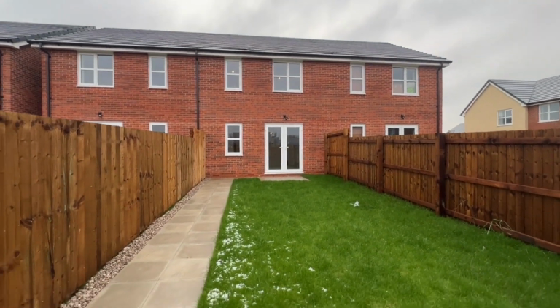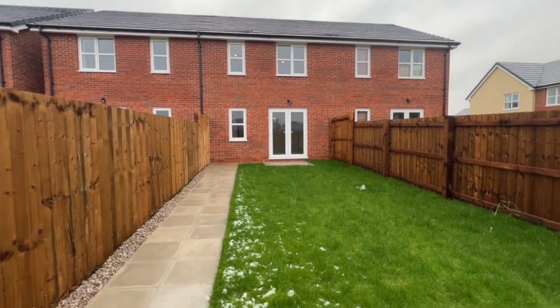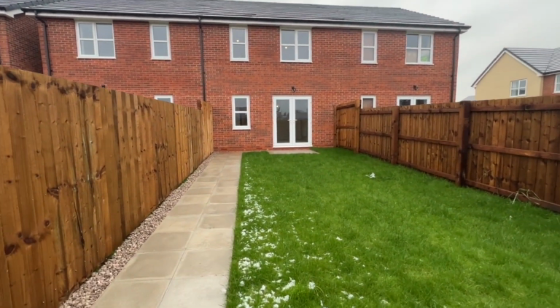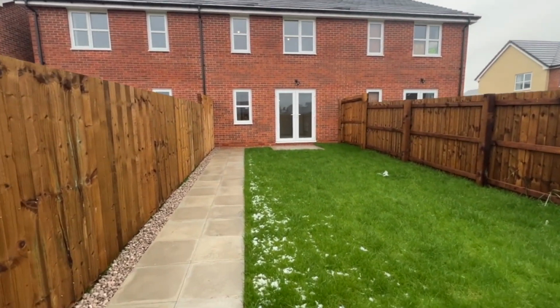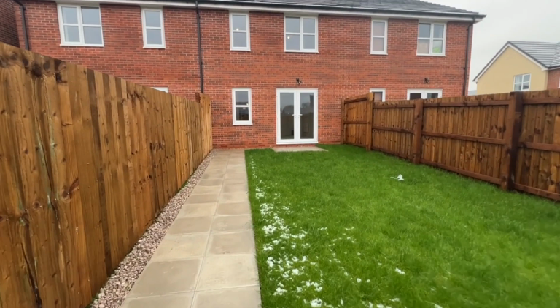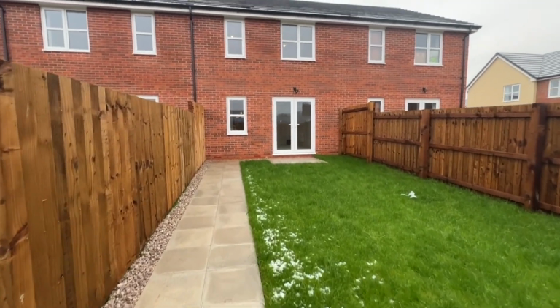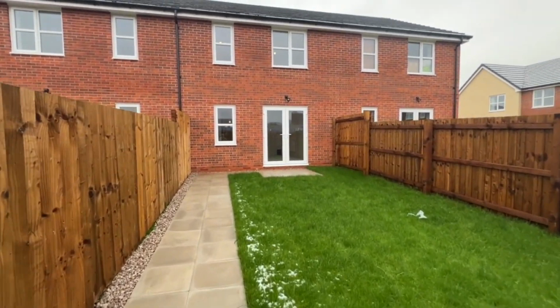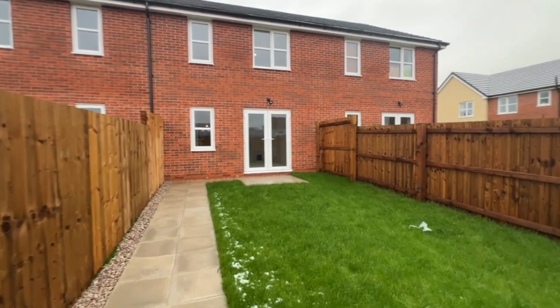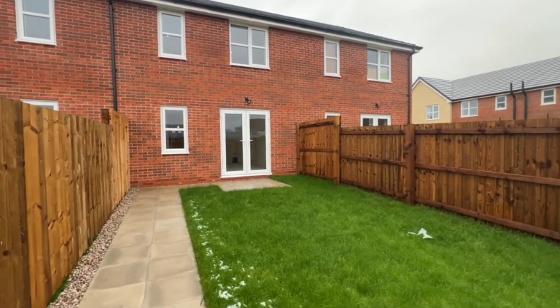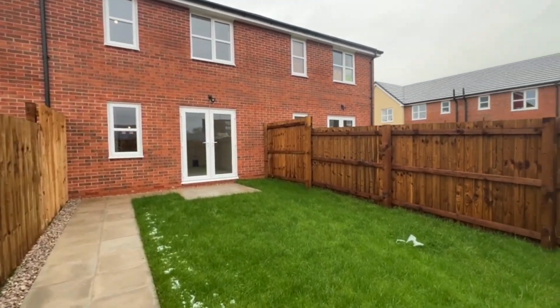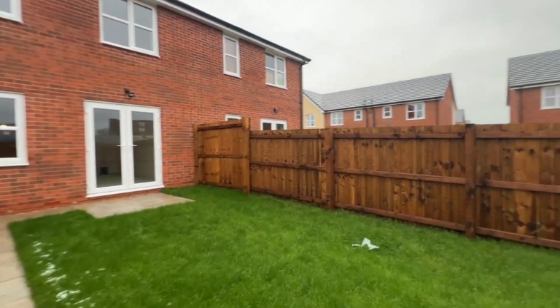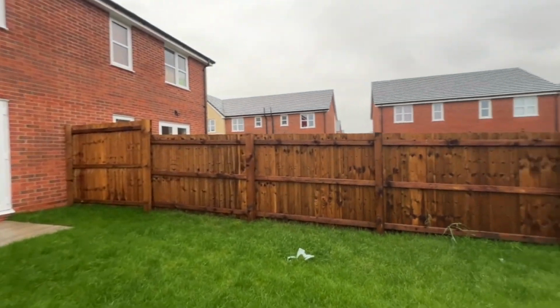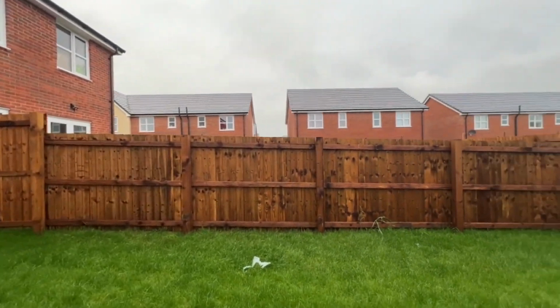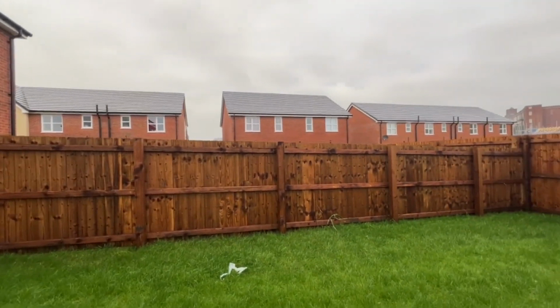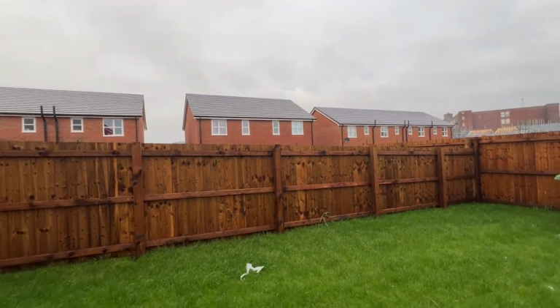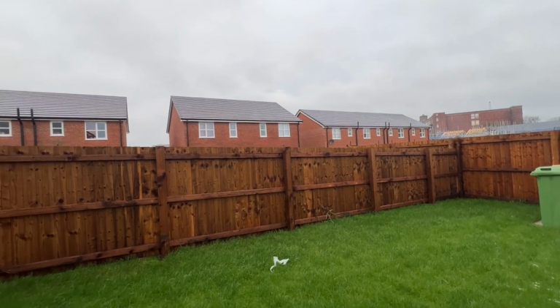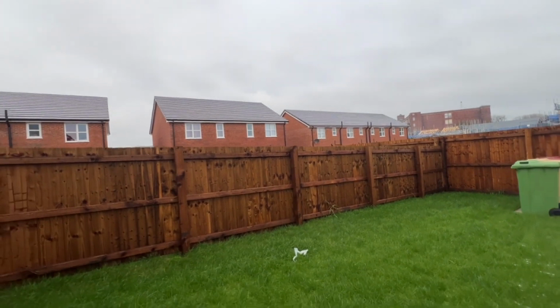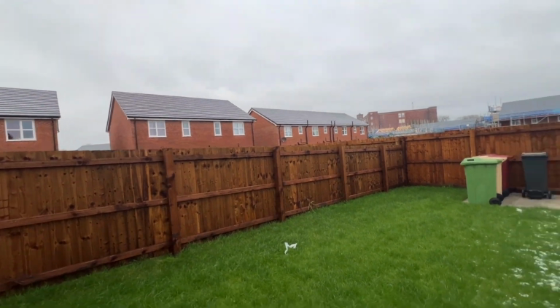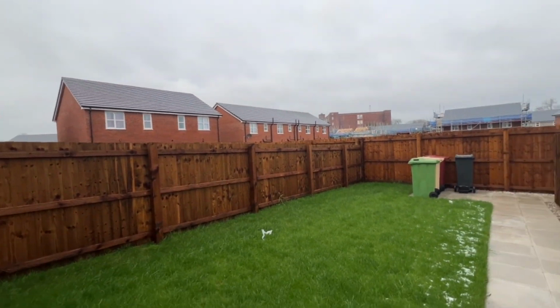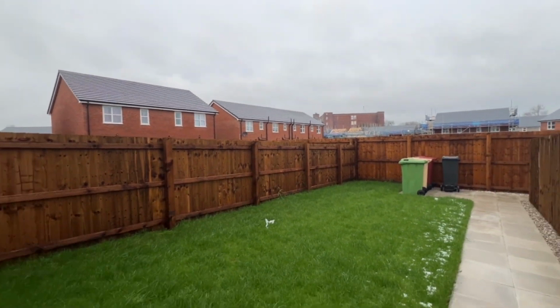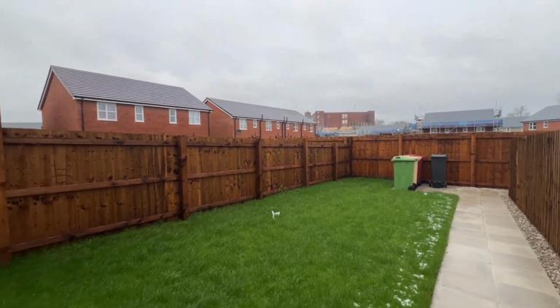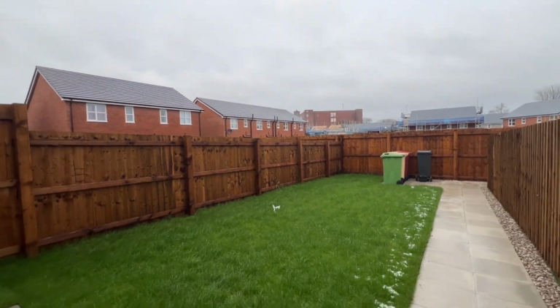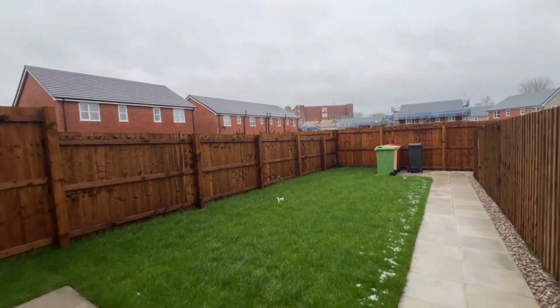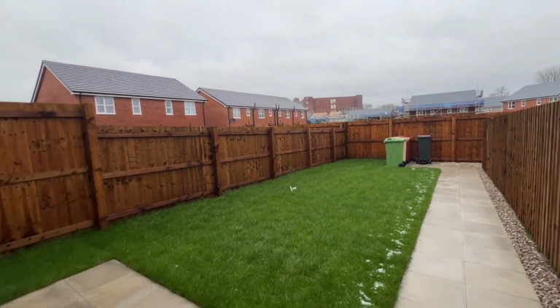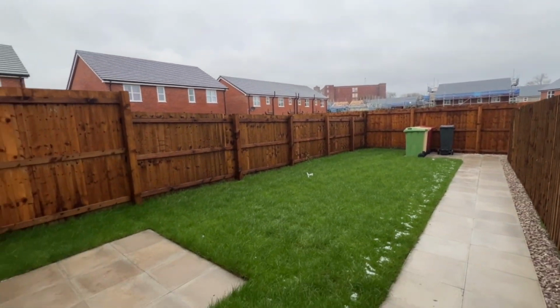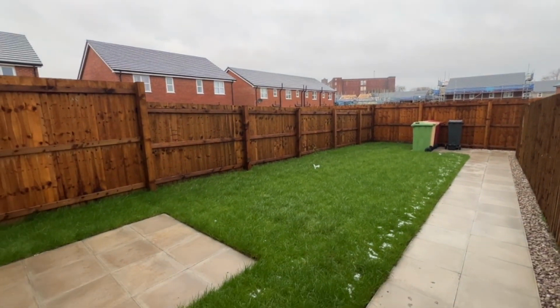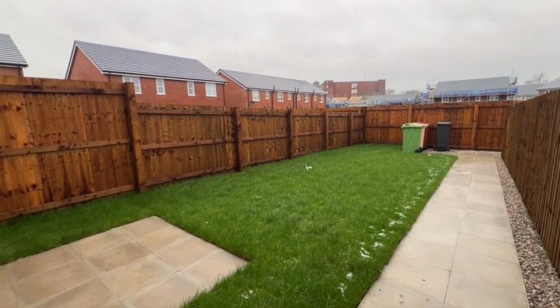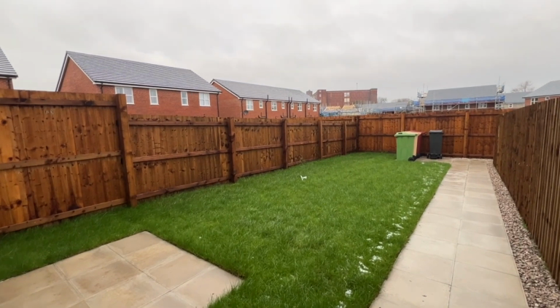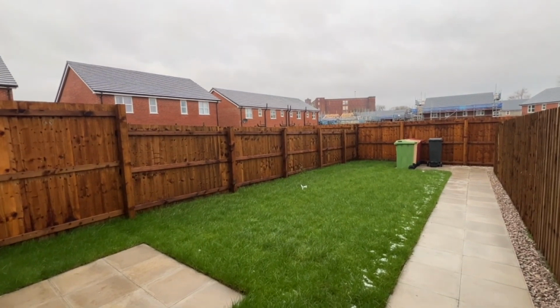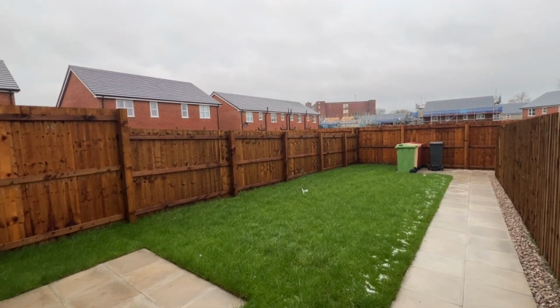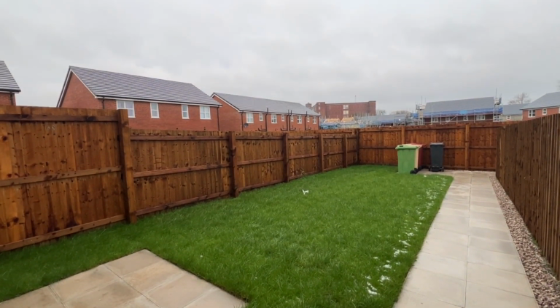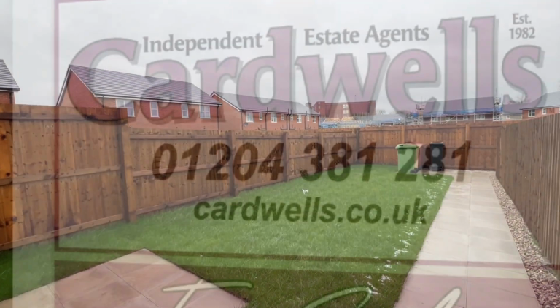Any questions or queries, please give us a call. Cardwells Estate Agents, Bolton. Telephone number: 01204 381 281. Thanks so much.